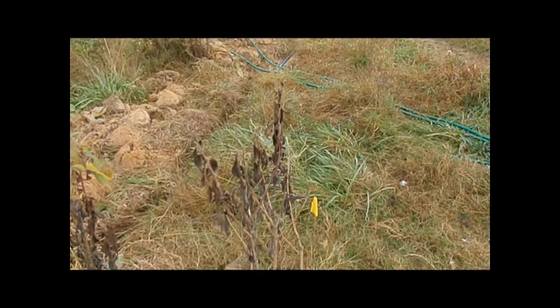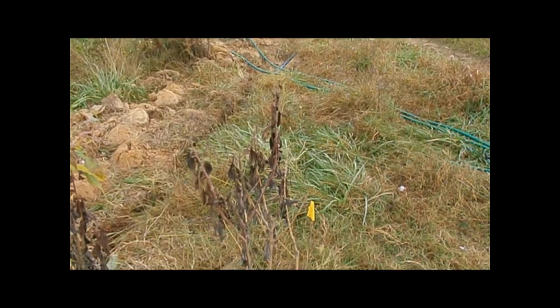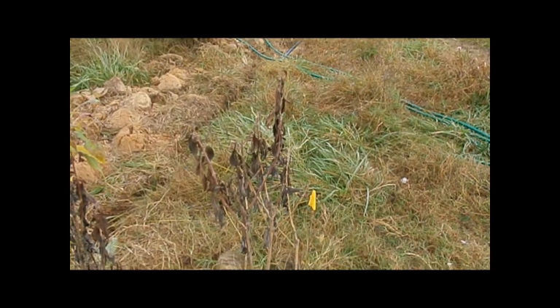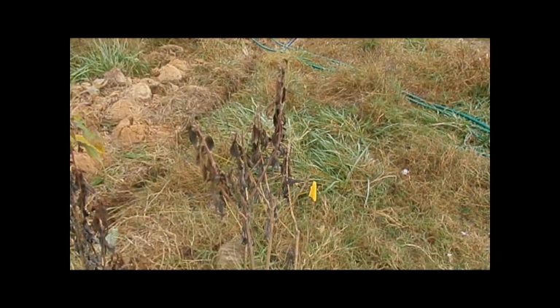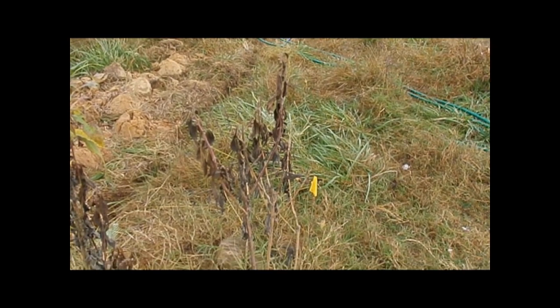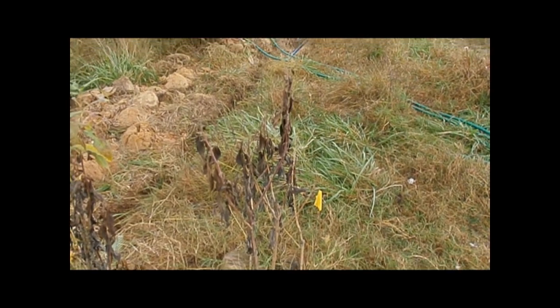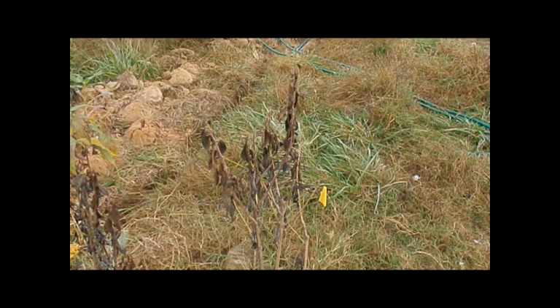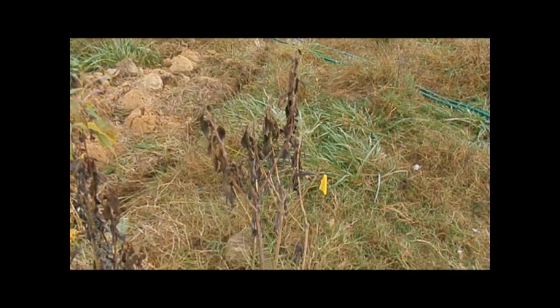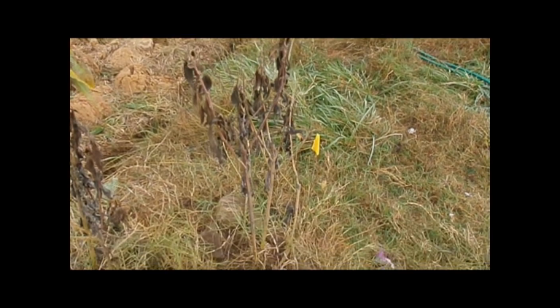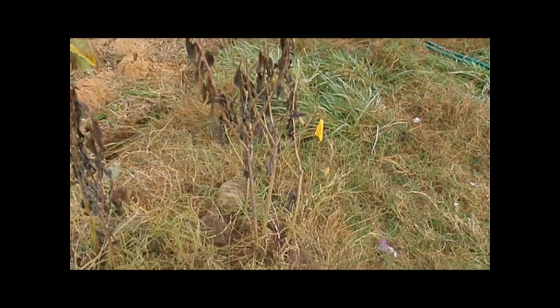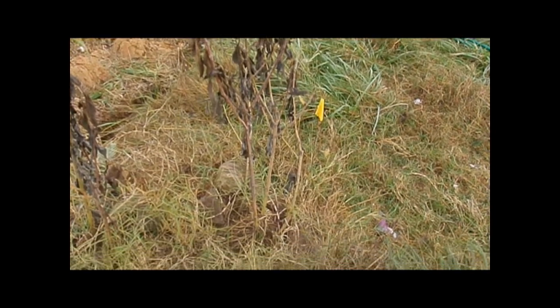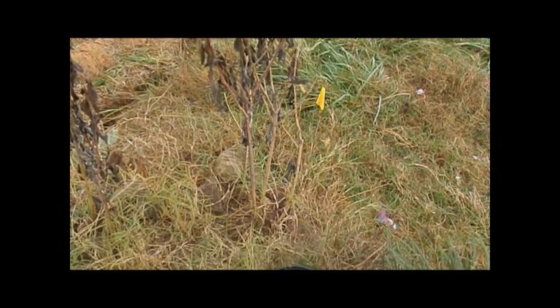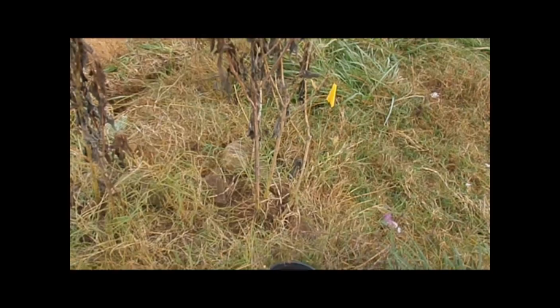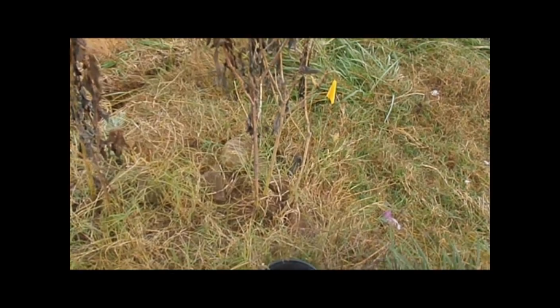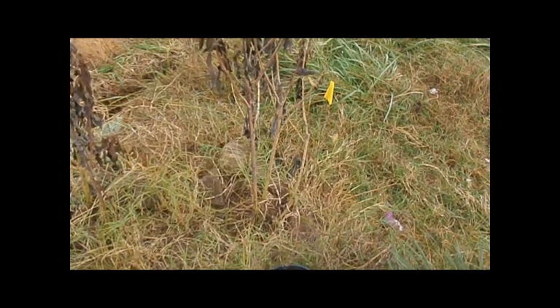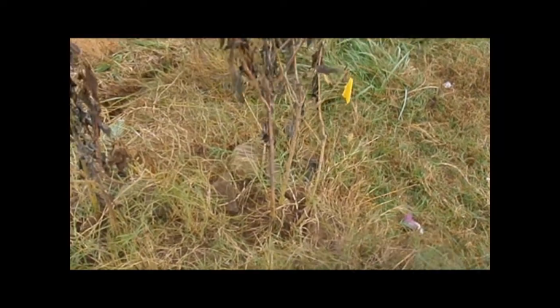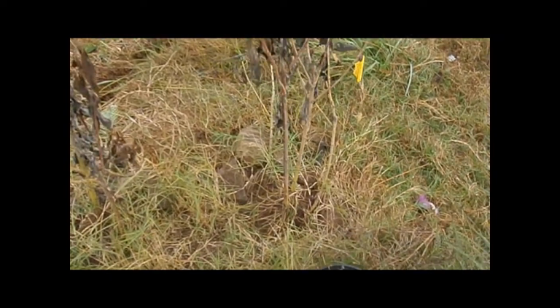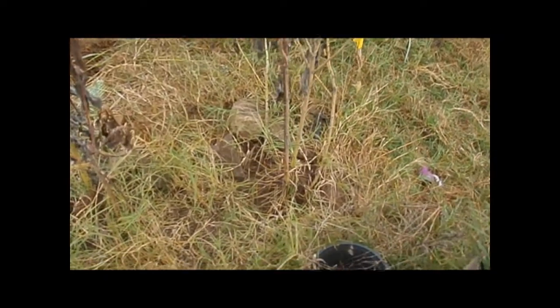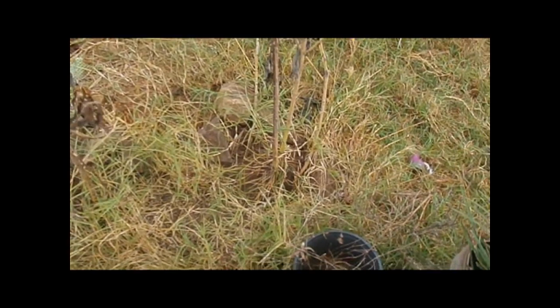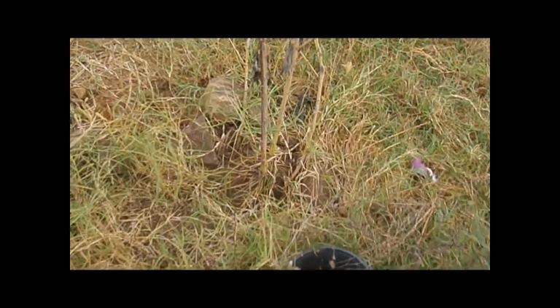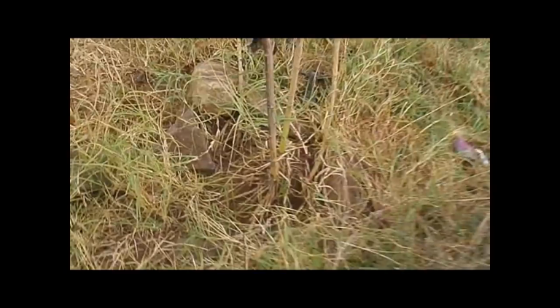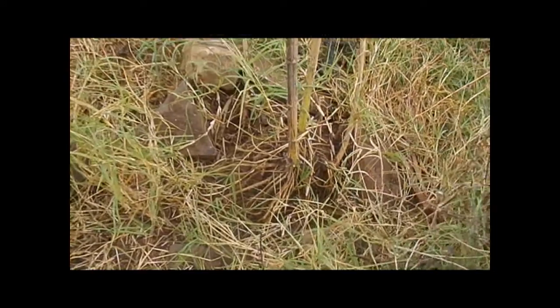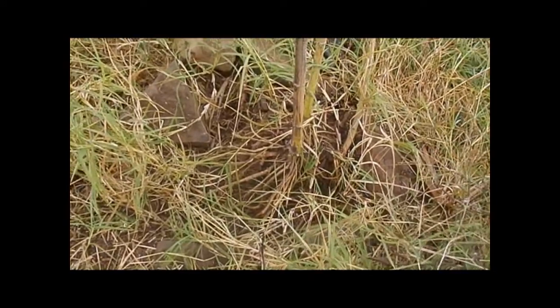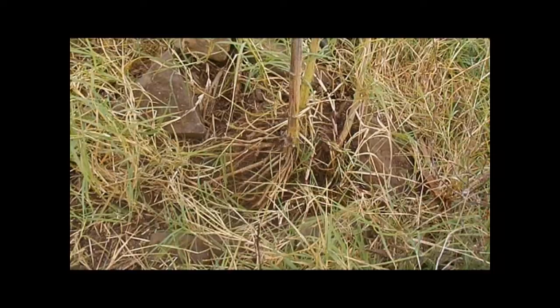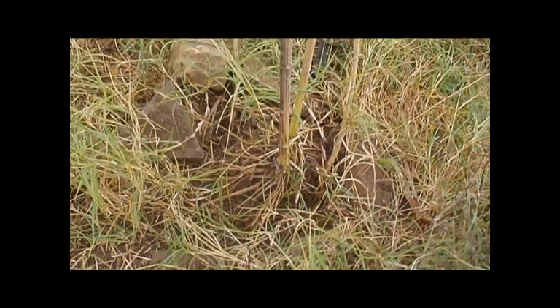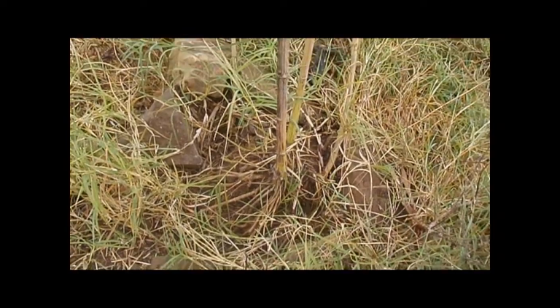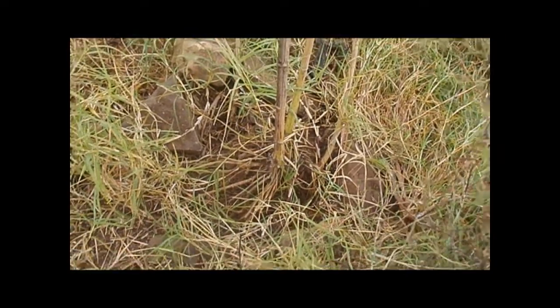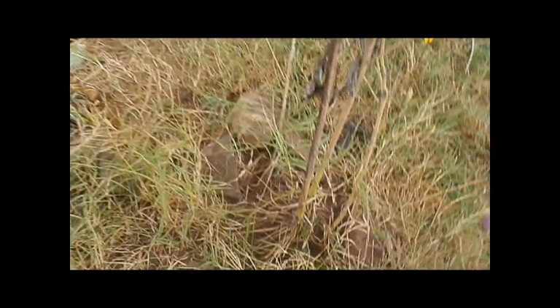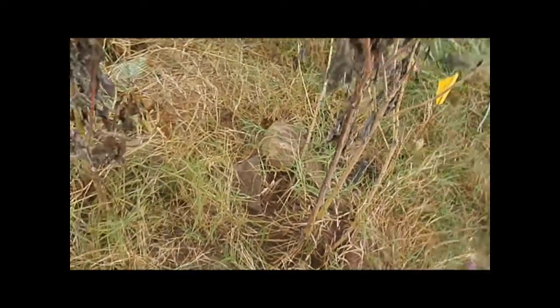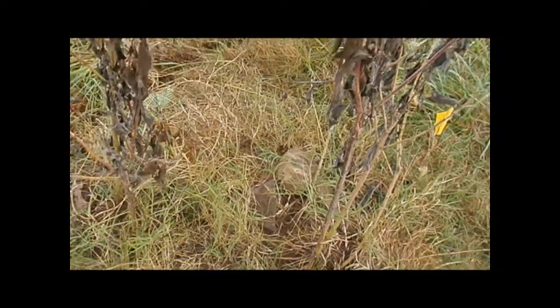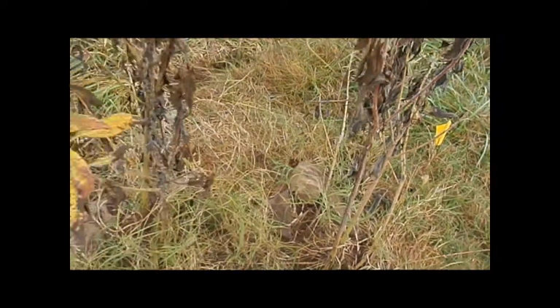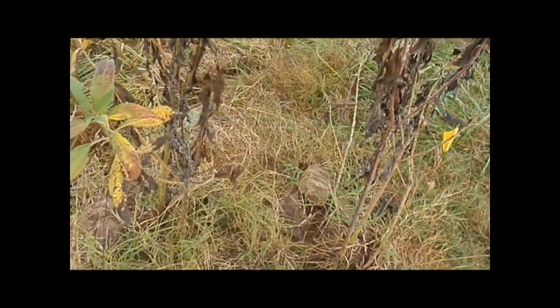It looks like some of these audres and water chokes might be ready to dig up in this little end bed, although it may be only because it looks like the chickens have scratched around the roots down there. I don't know, but I'll dig them and see what happens.